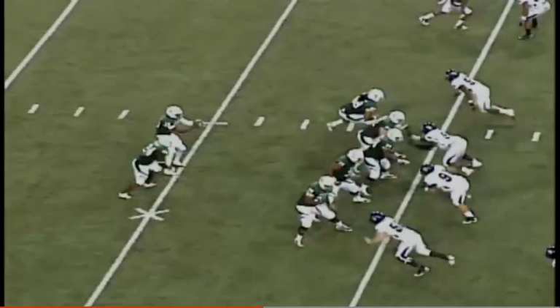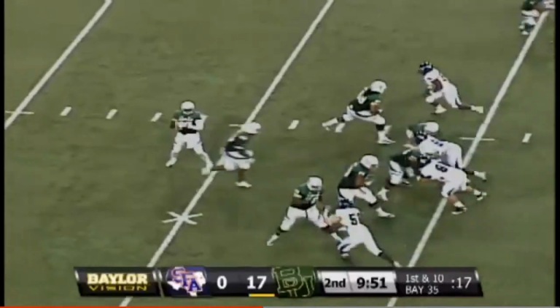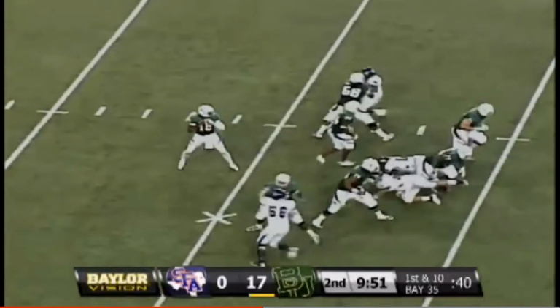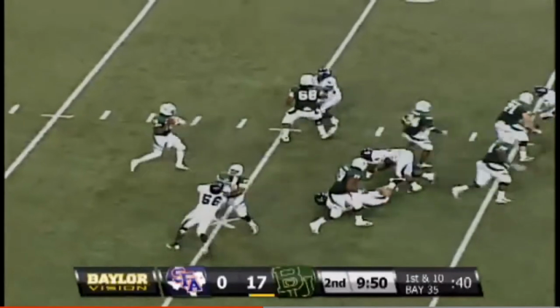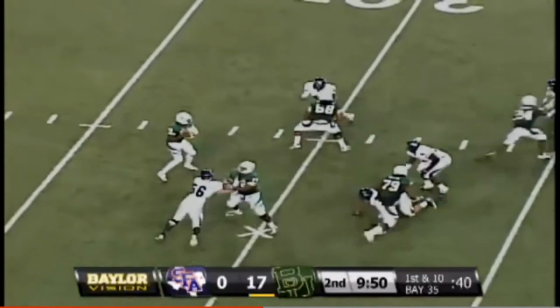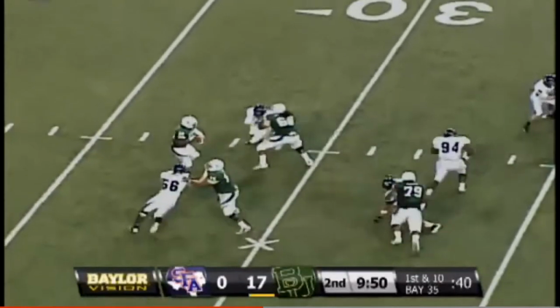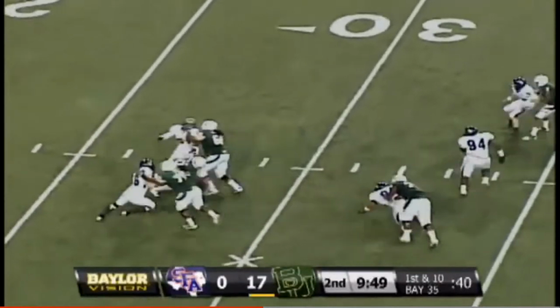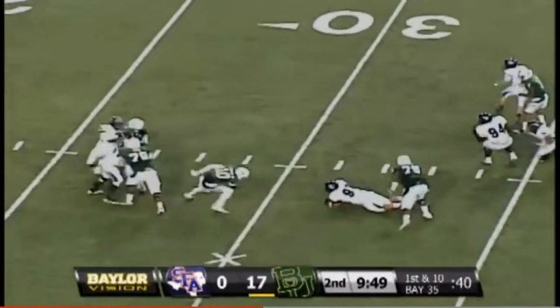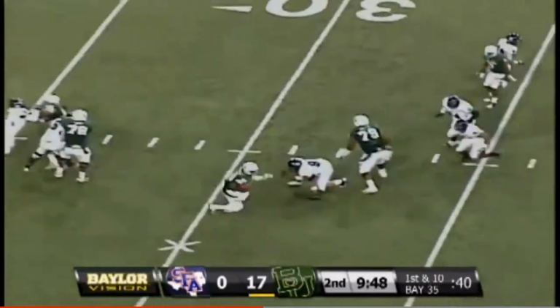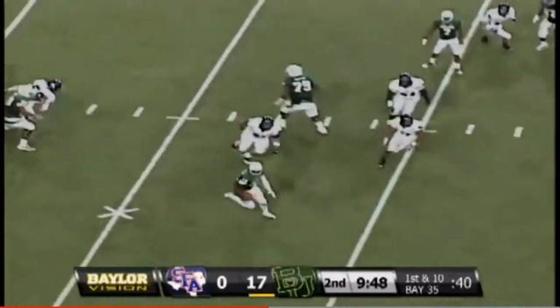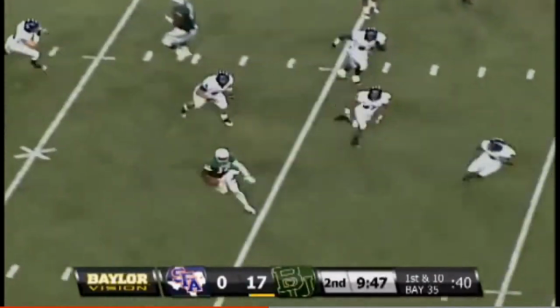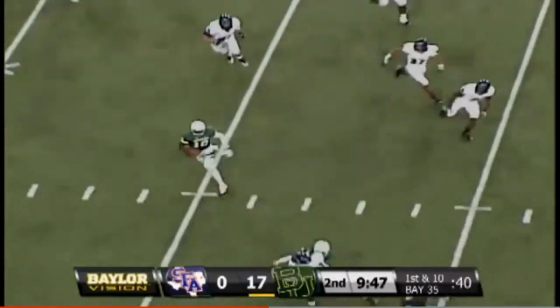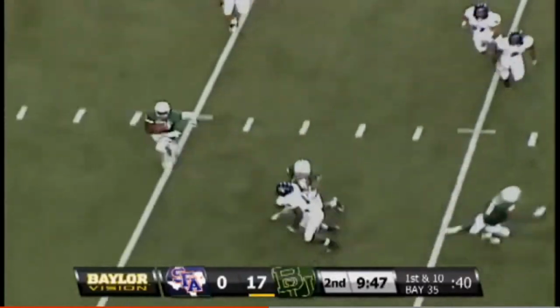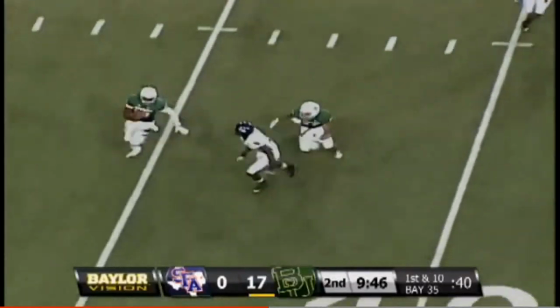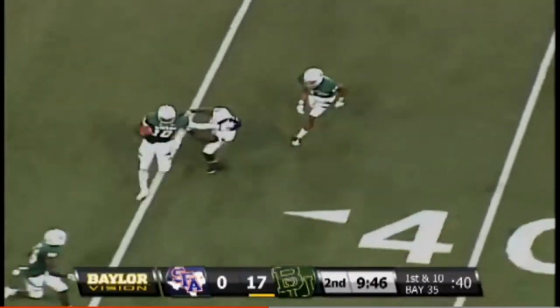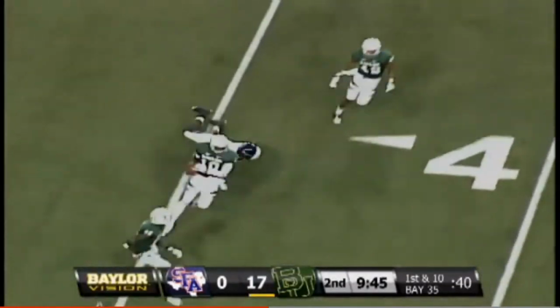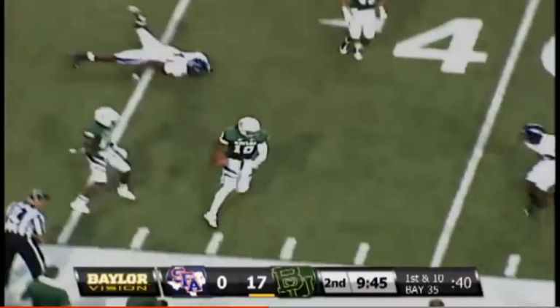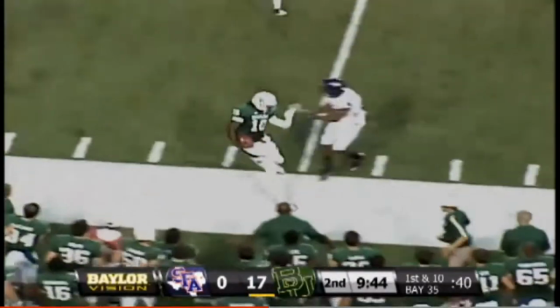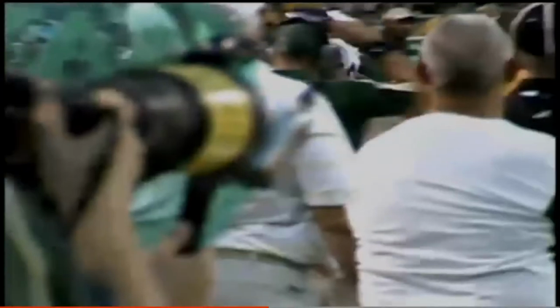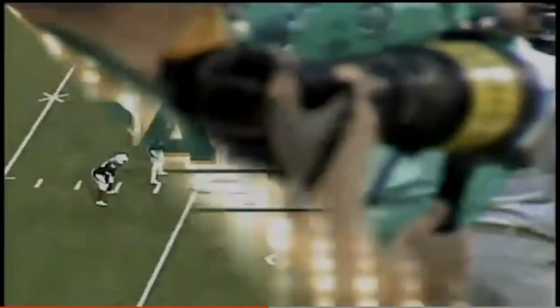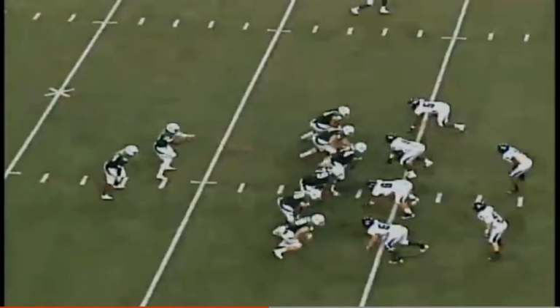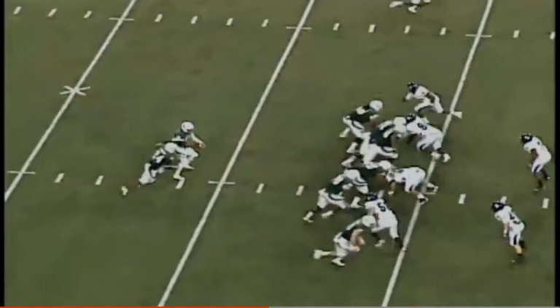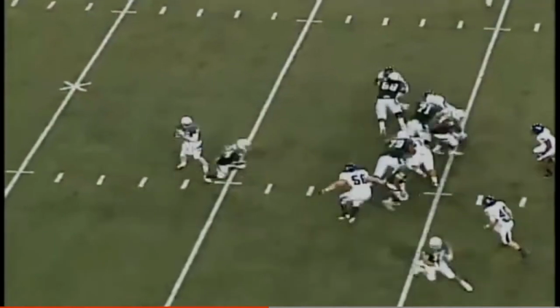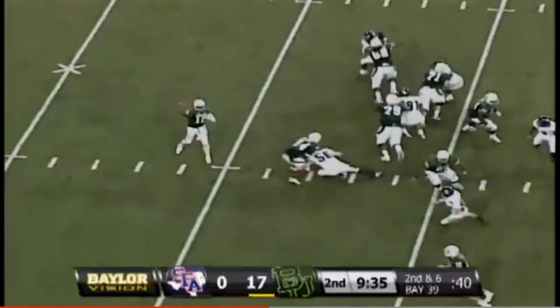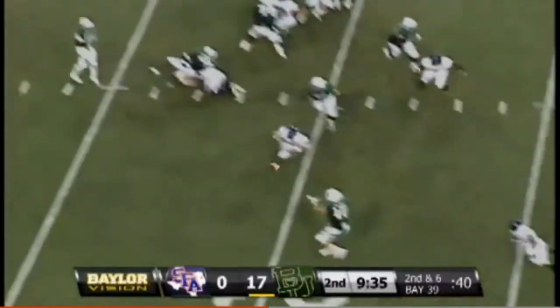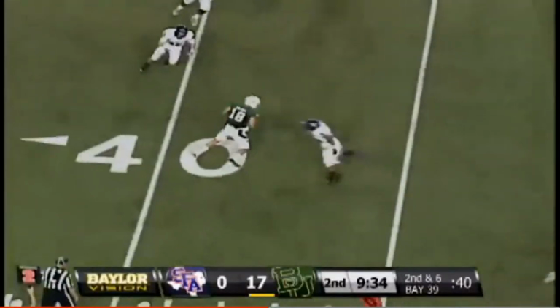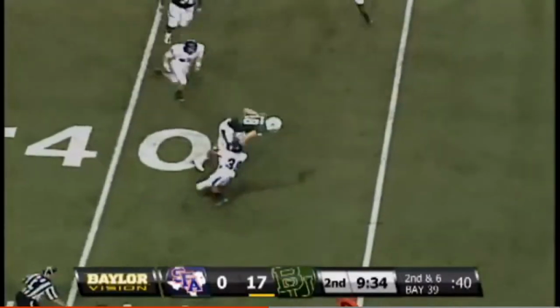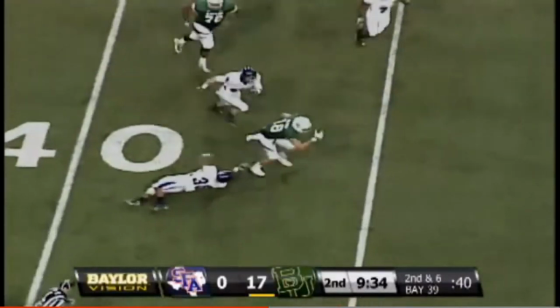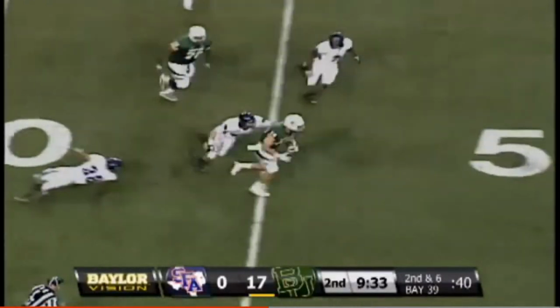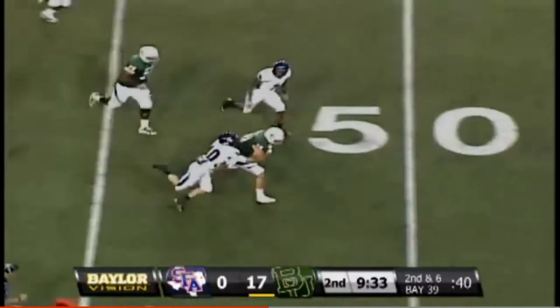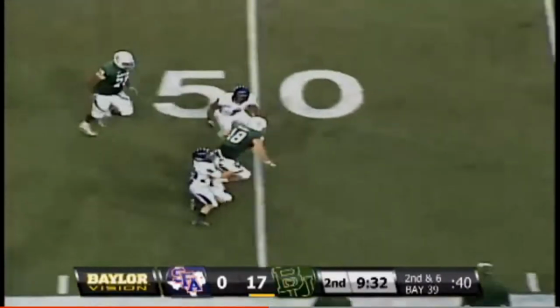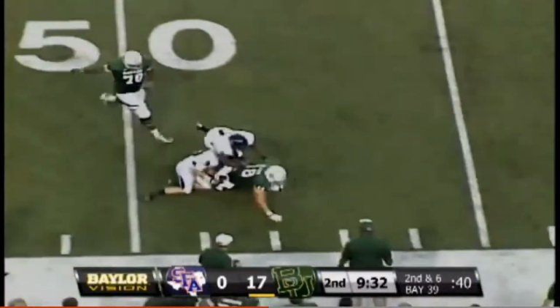From their own 35, Griffin takes the snap — pumps, has time, now steps up, now tucks it under his right arm. Runs to the right side — he can go get him when he needs to. Four-yard gain, second down play — pass to Jordan Iver.